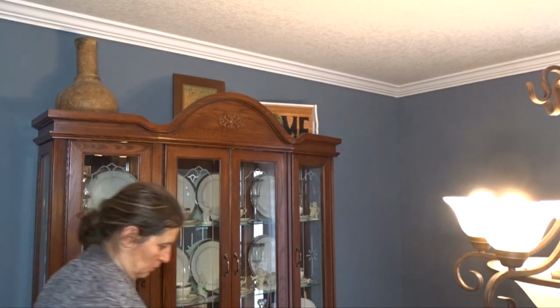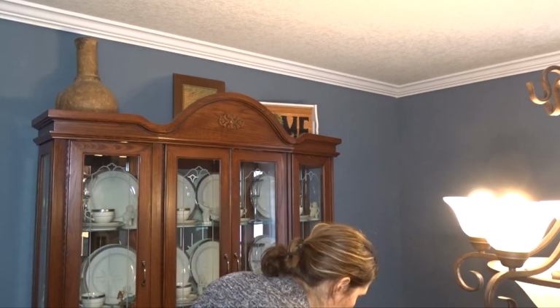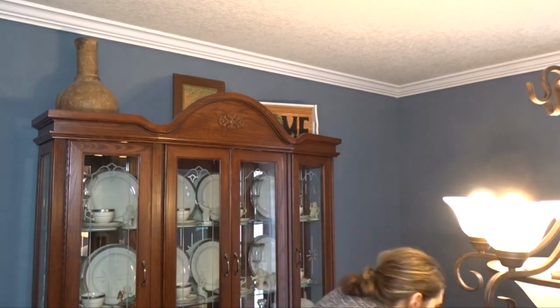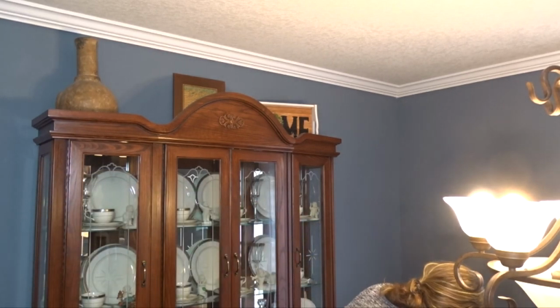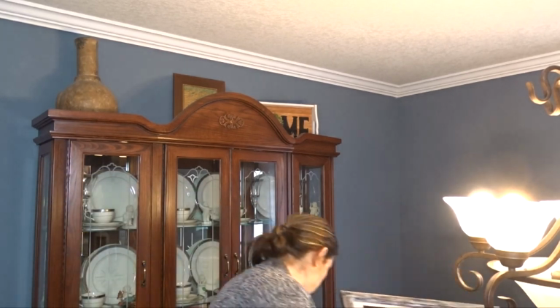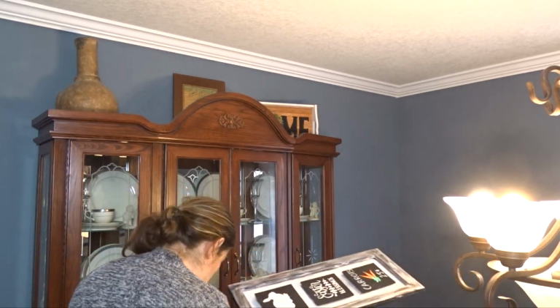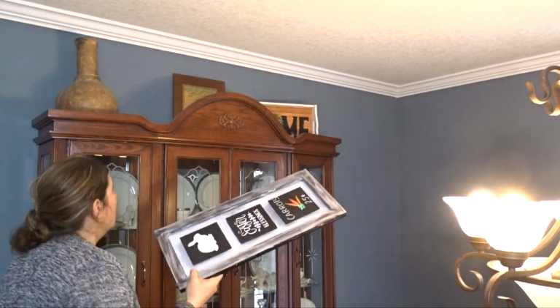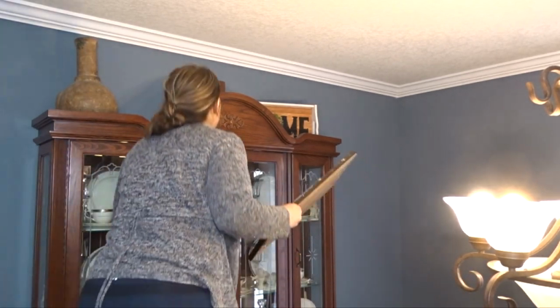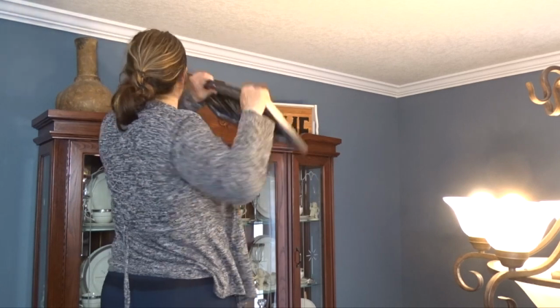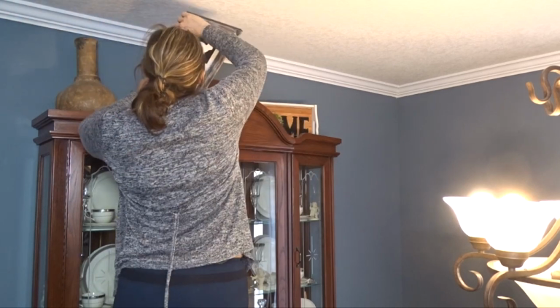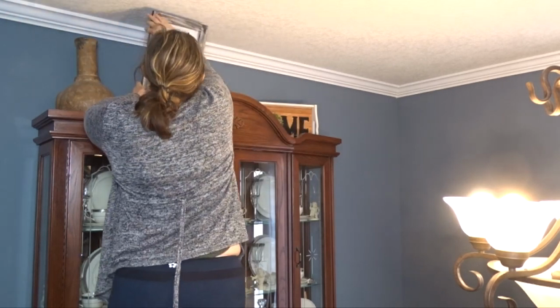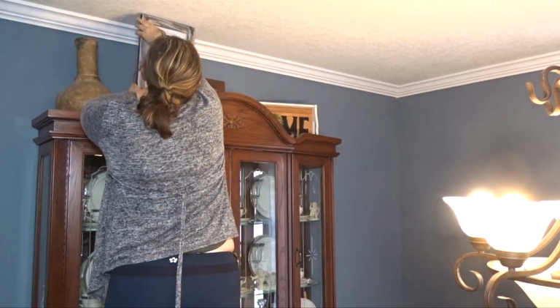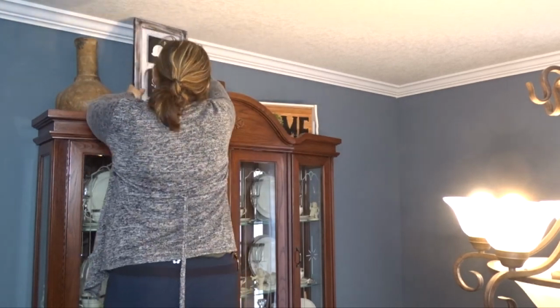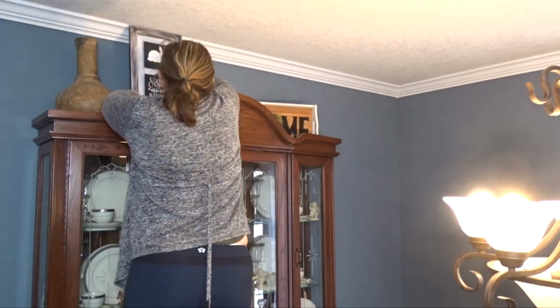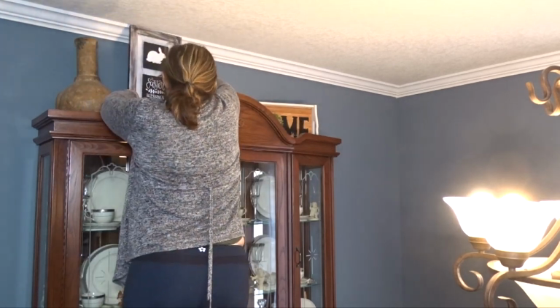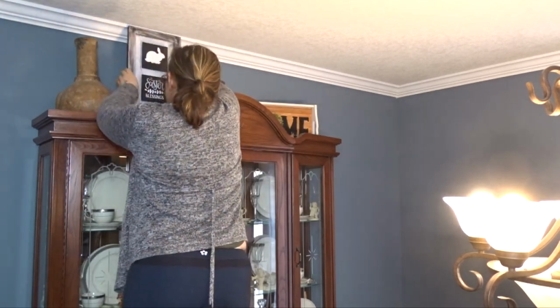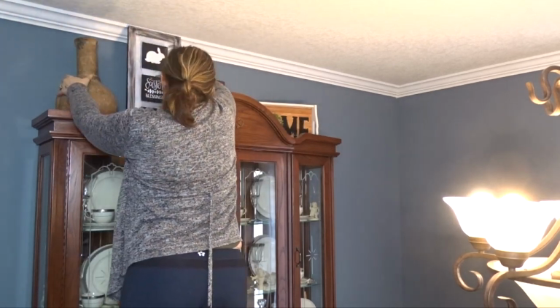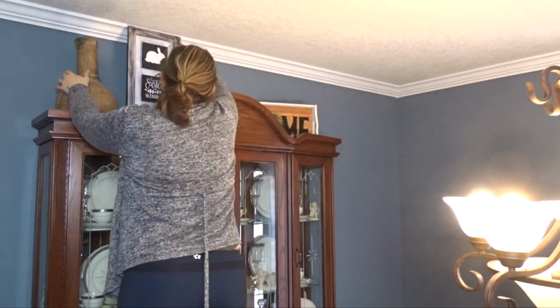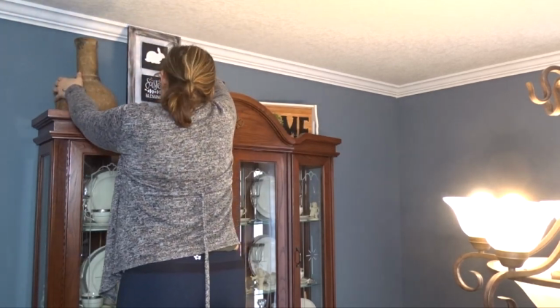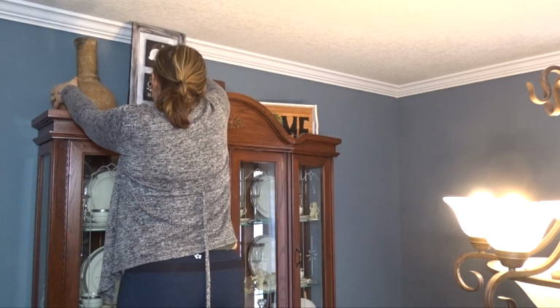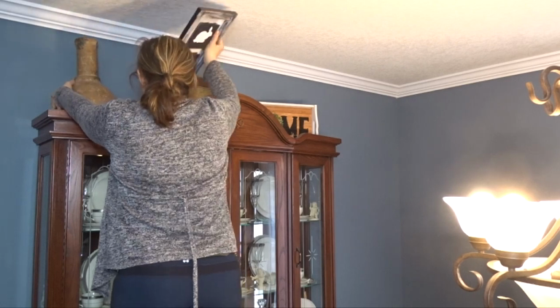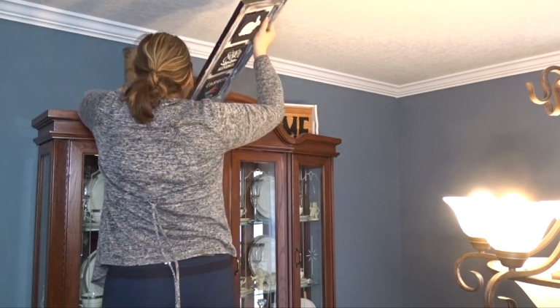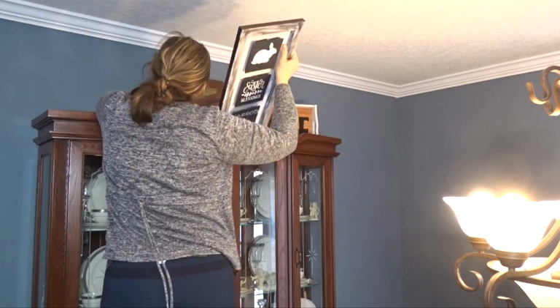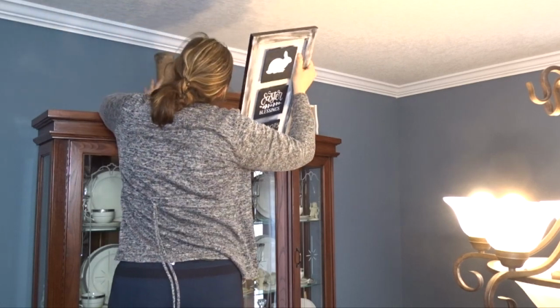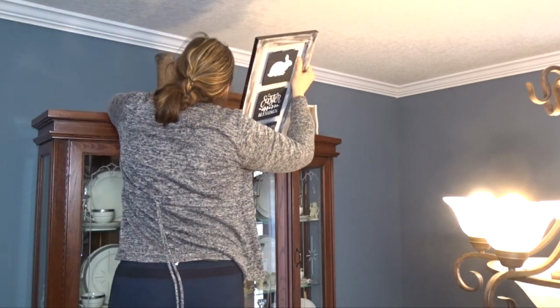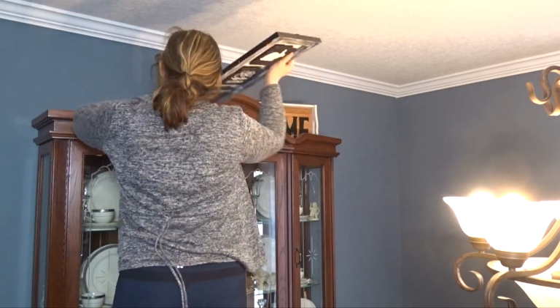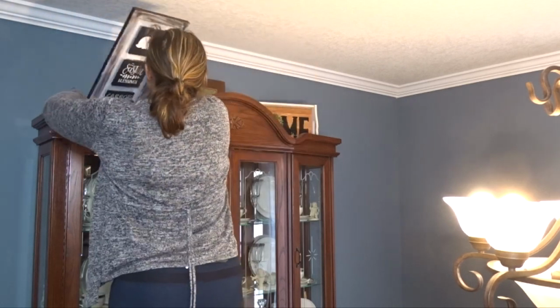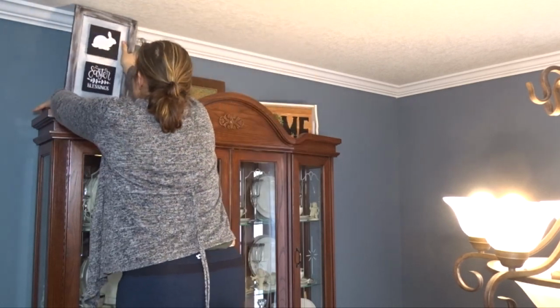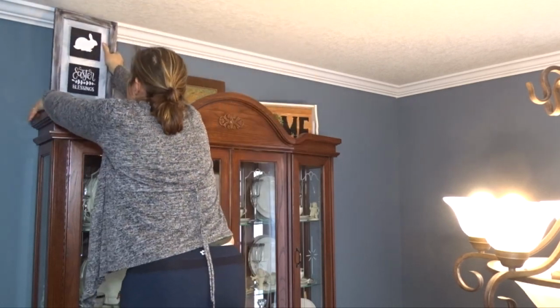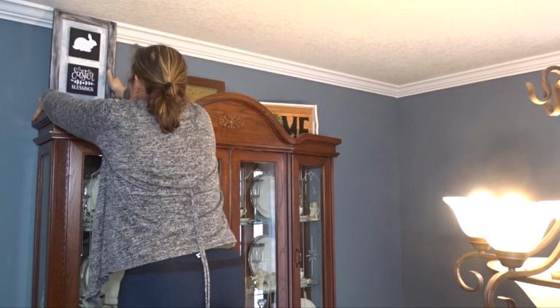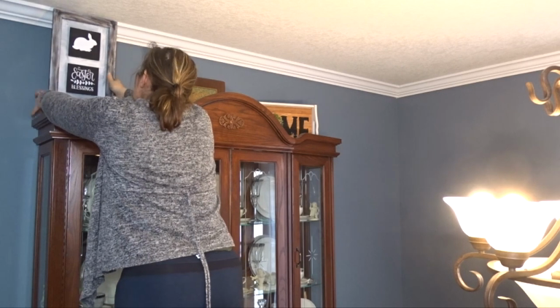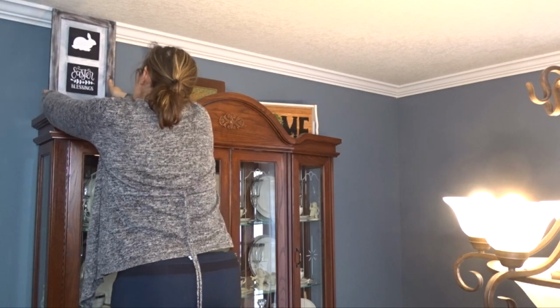The last thing I decorate is the top of my hutch. This is something new that I recently started decorating — I think it was last summer — and I love adding seasonal touches on top of it. I didn't think I would, but I started last summer and I've been enjoying it ever since.